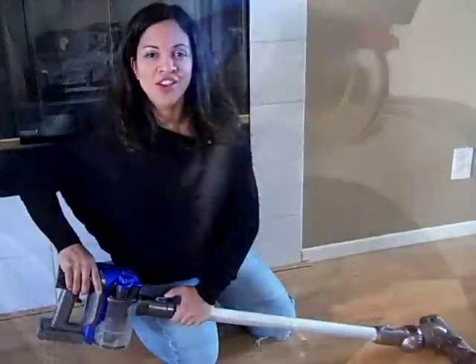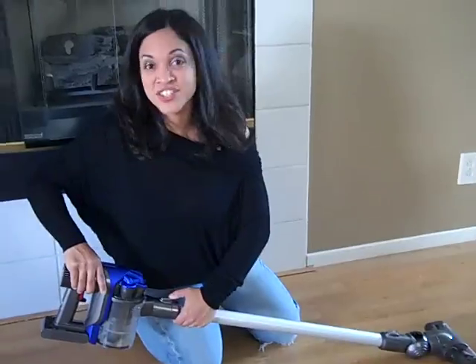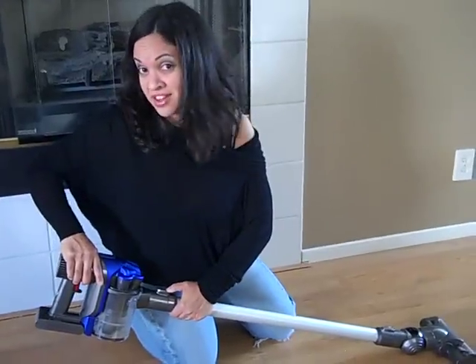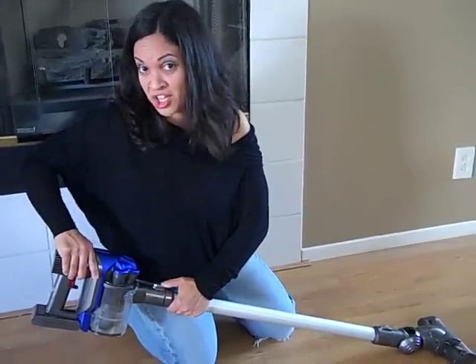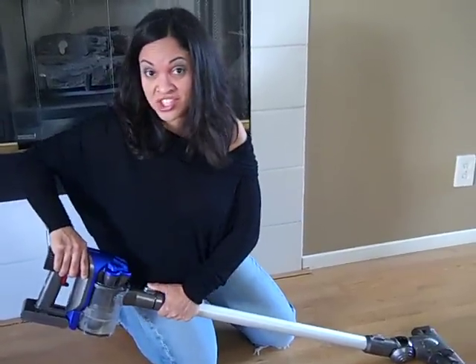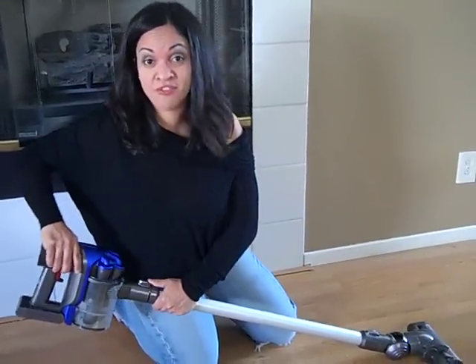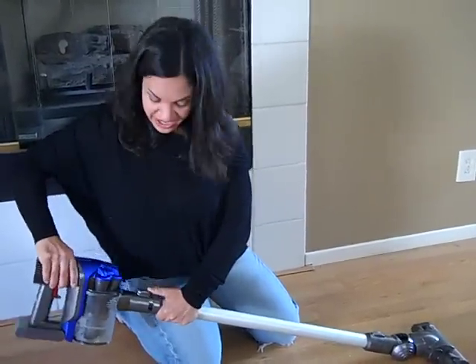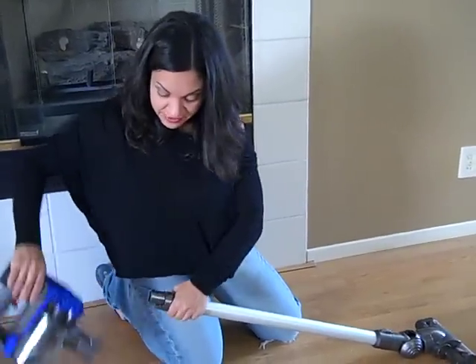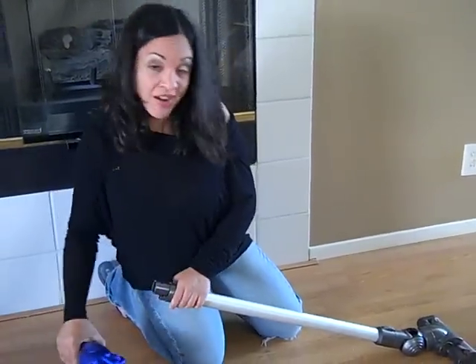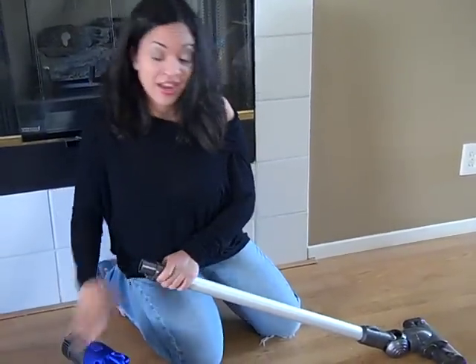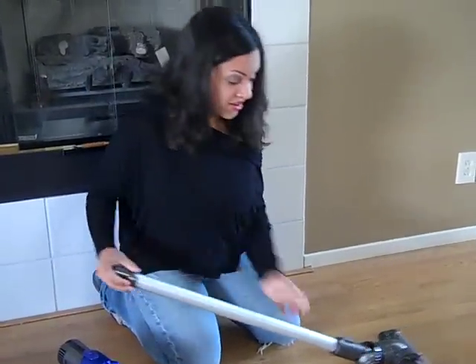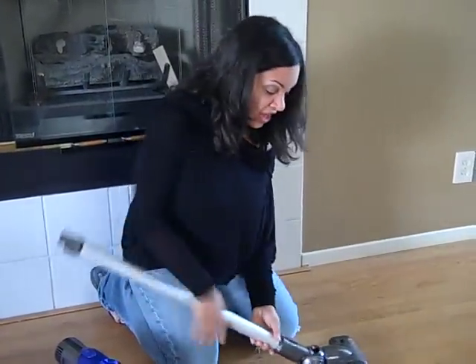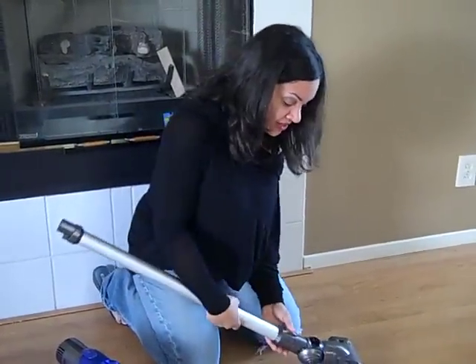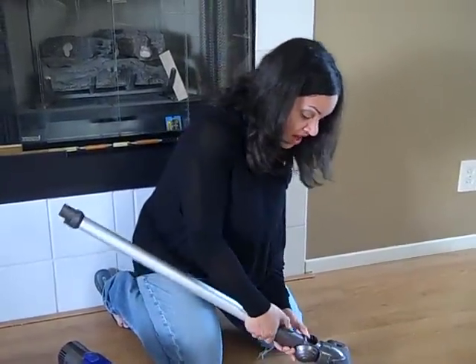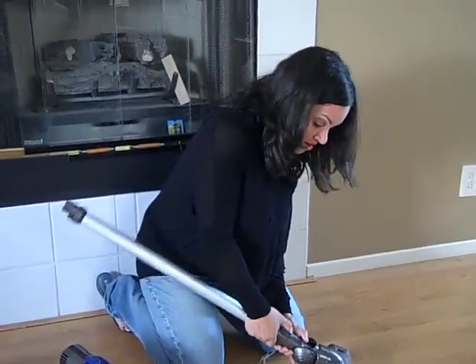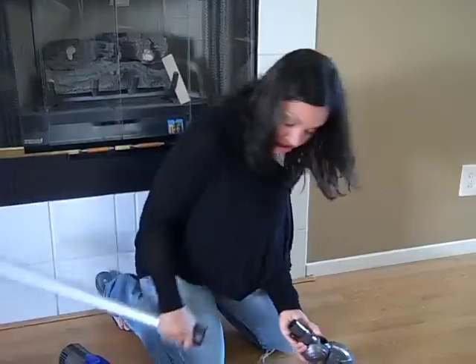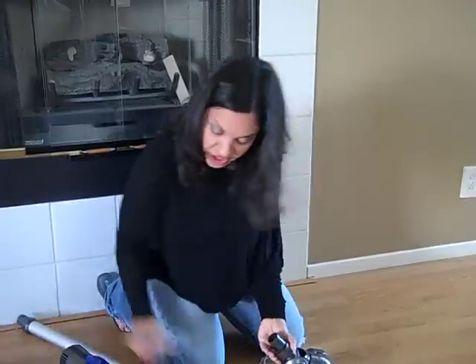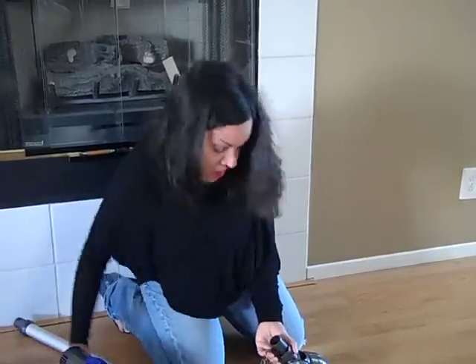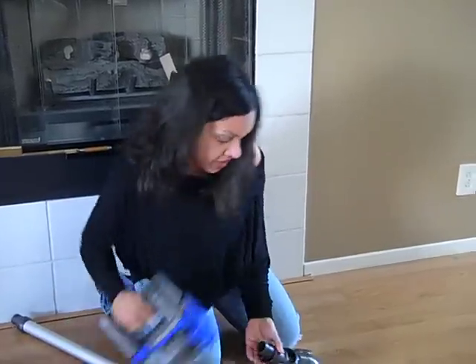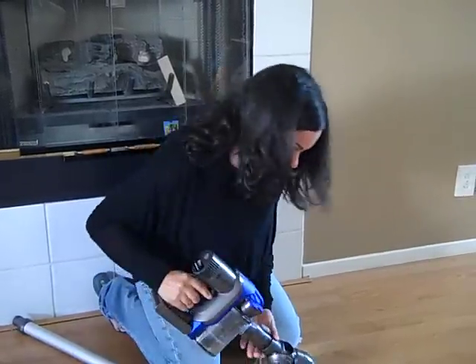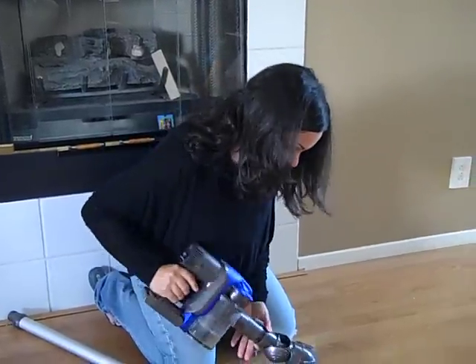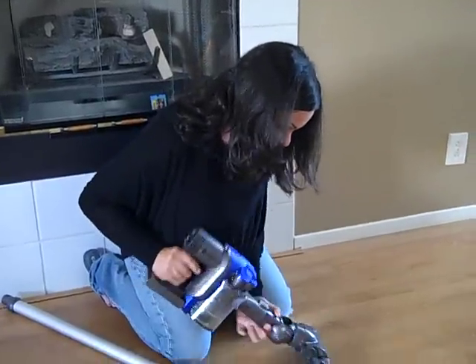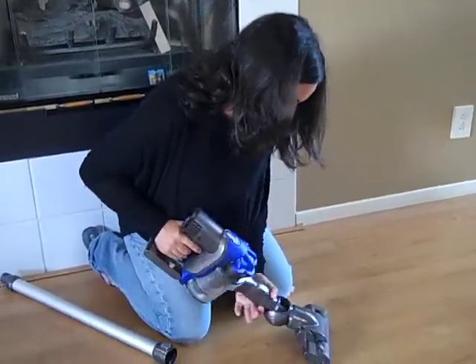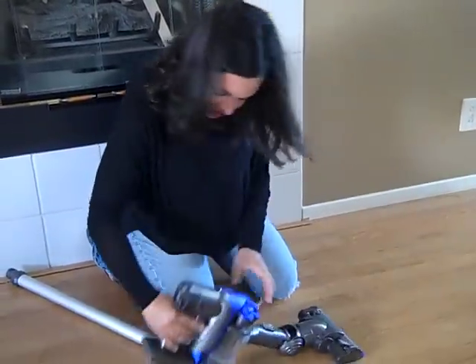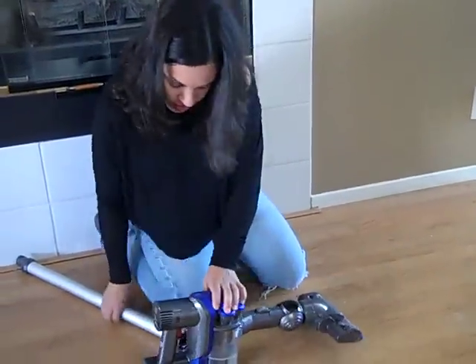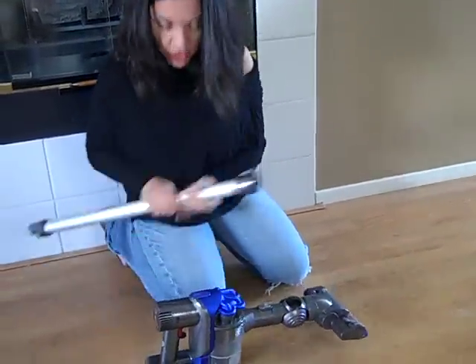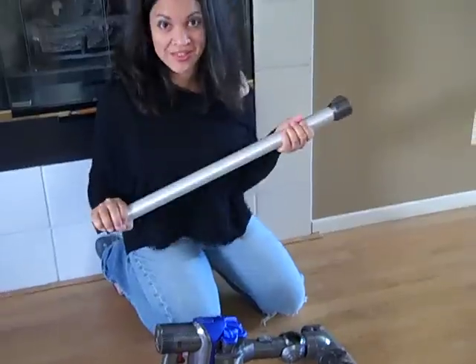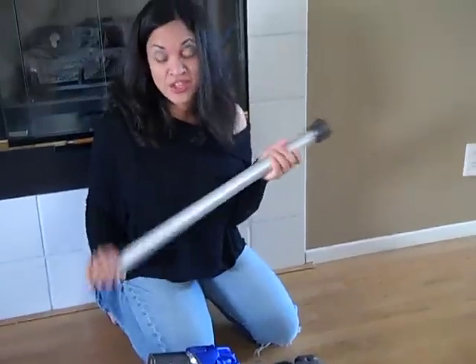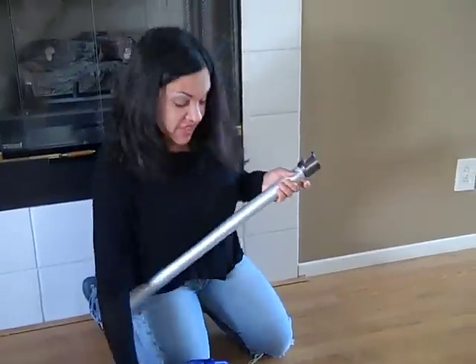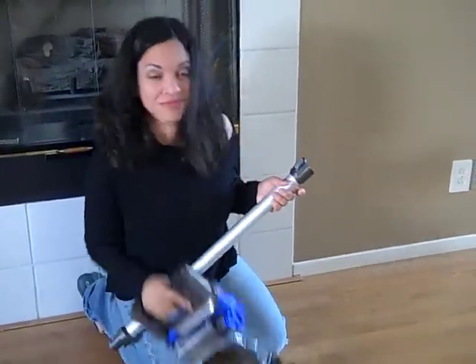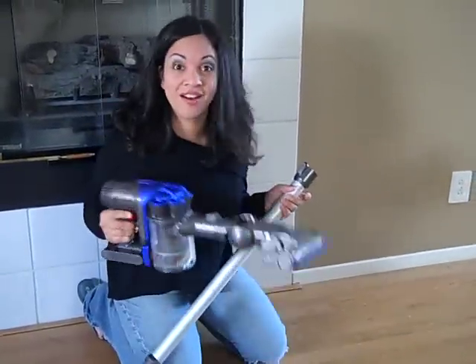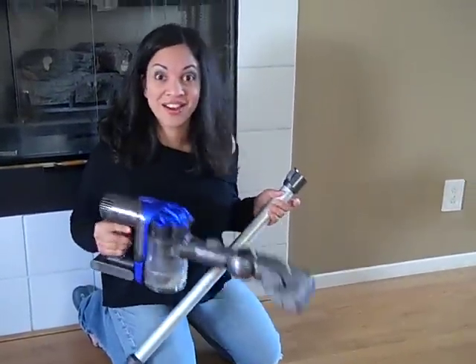Dyson's new handheld vacuum actually comes with a variety of different parts and attachments that can be interchanged very quickly. If you take off the wand, then you can use it on the stairs.